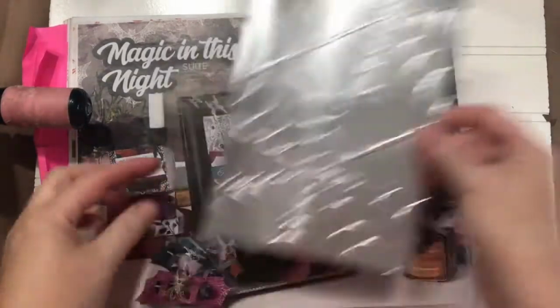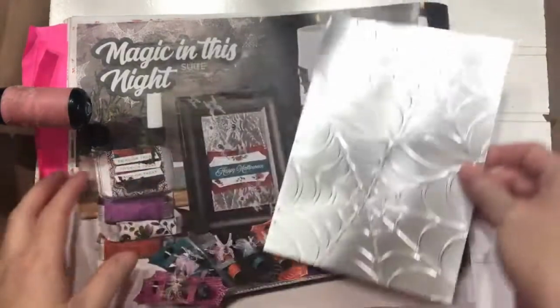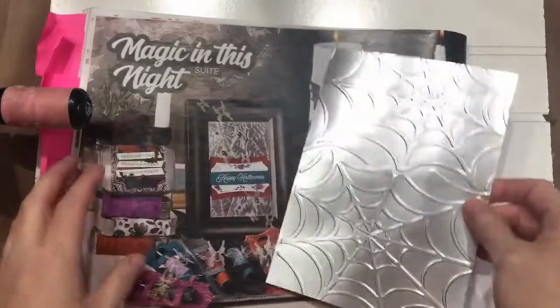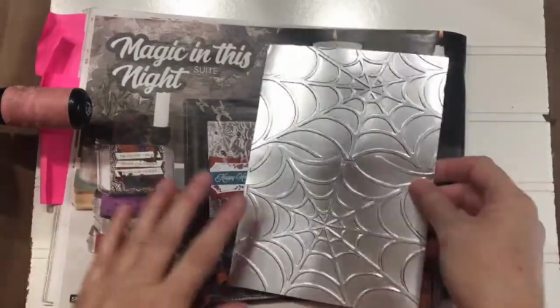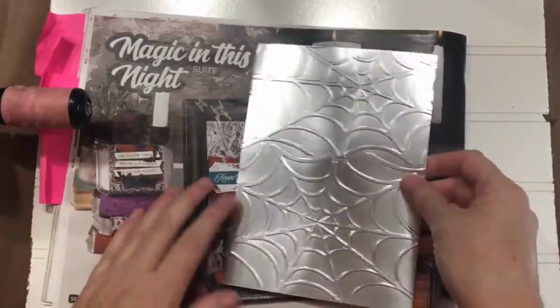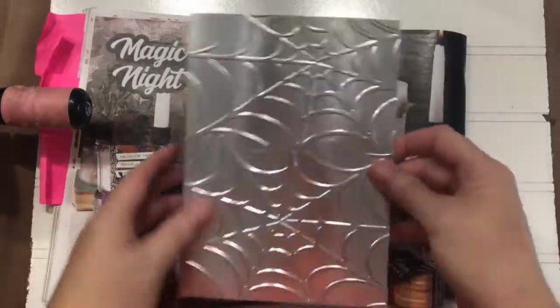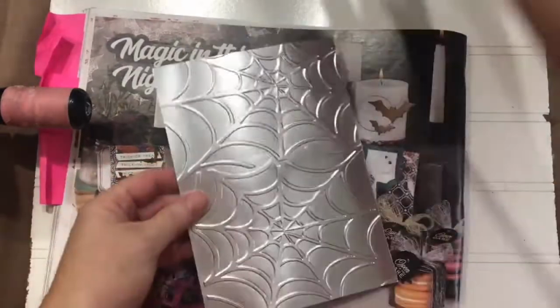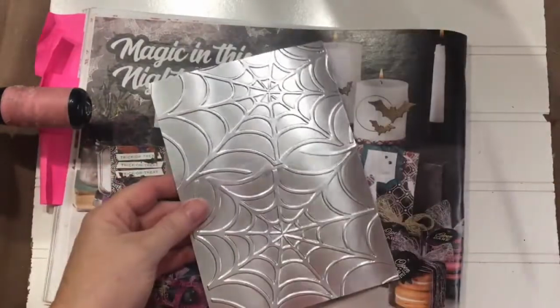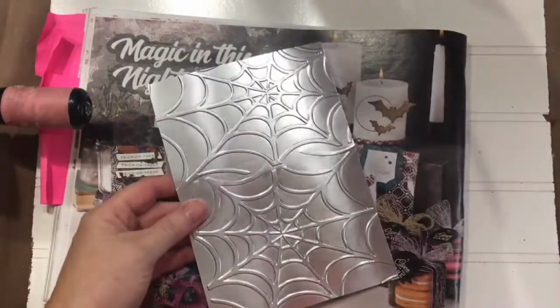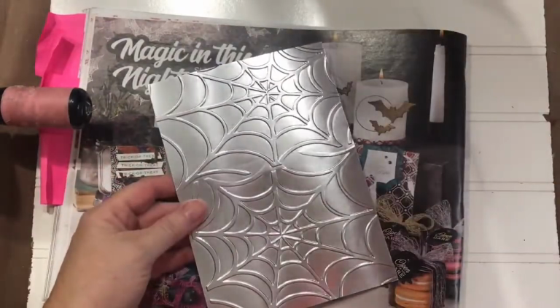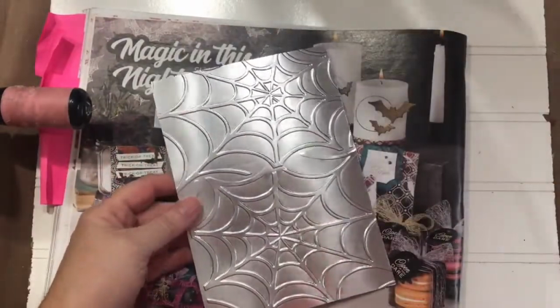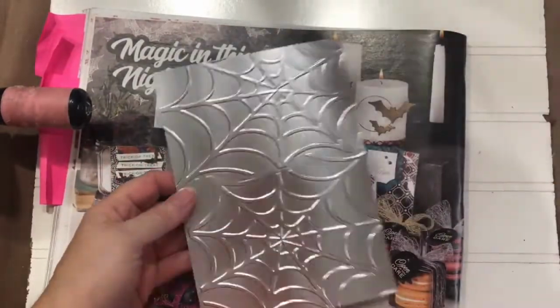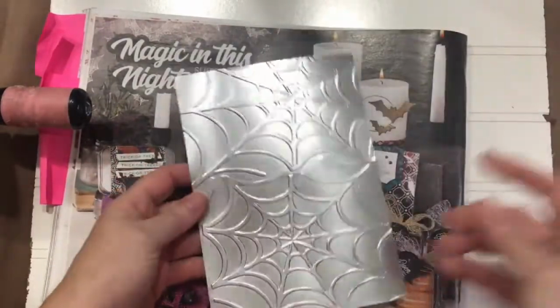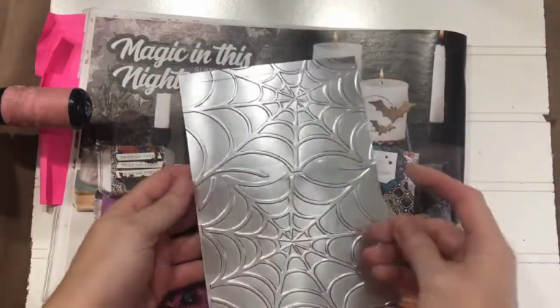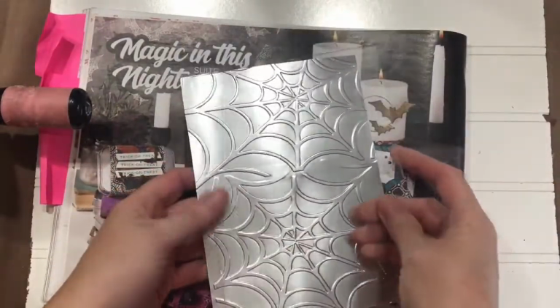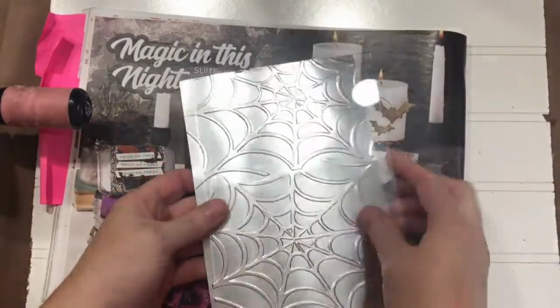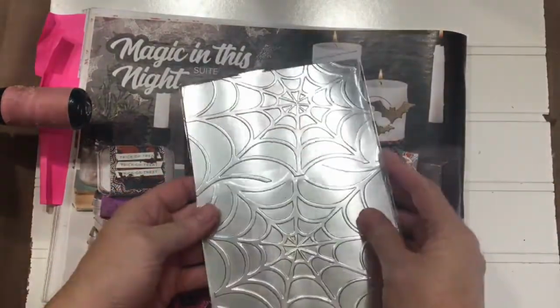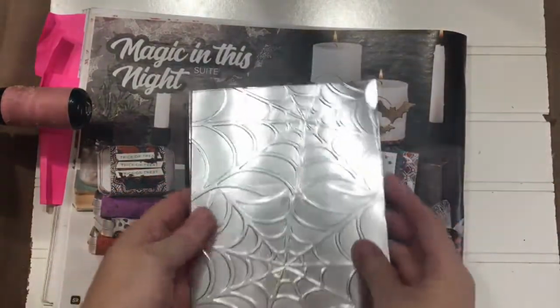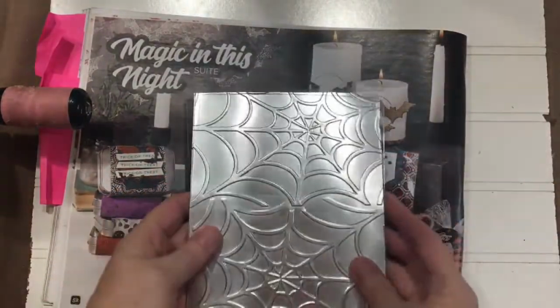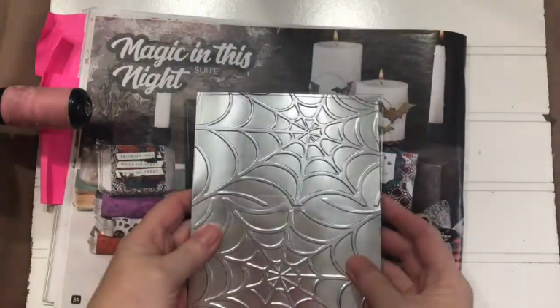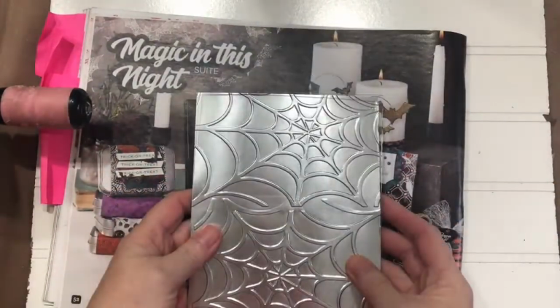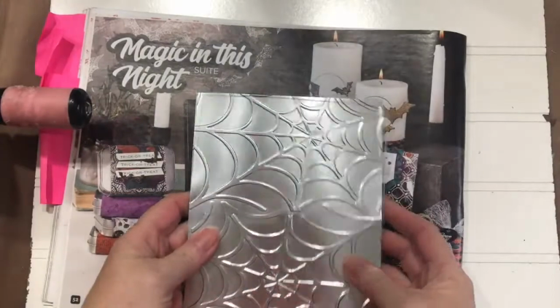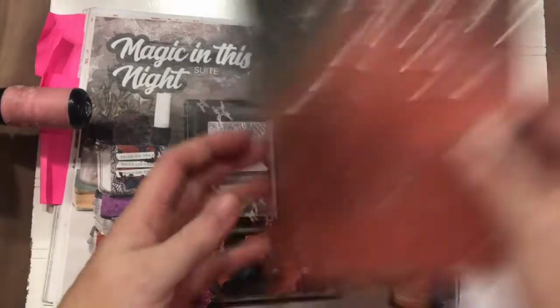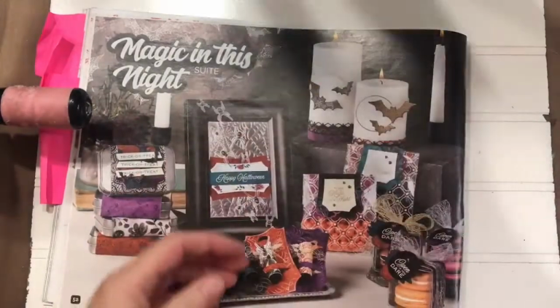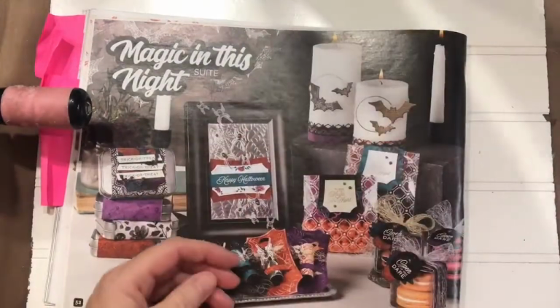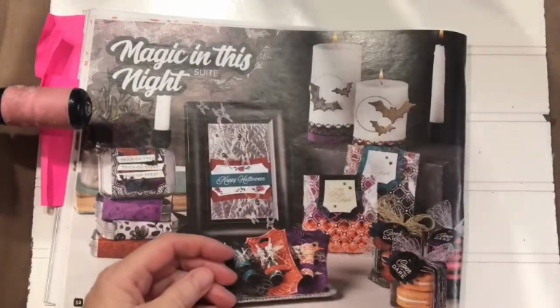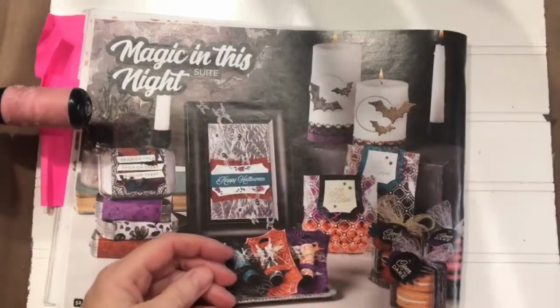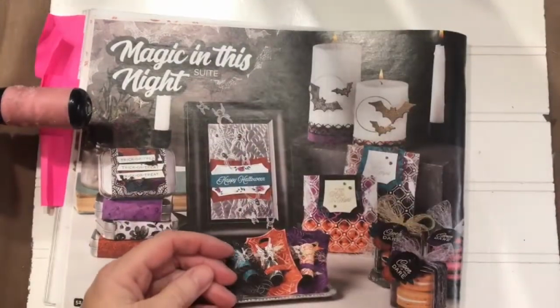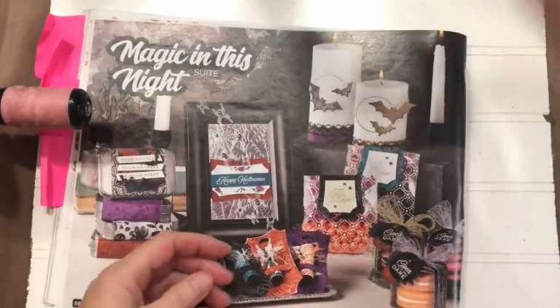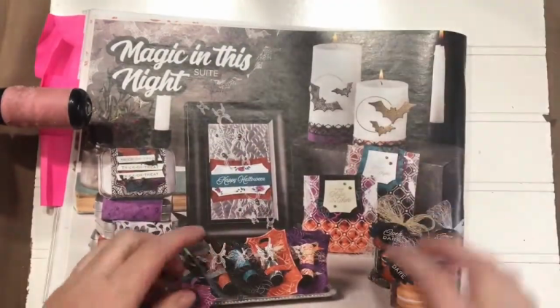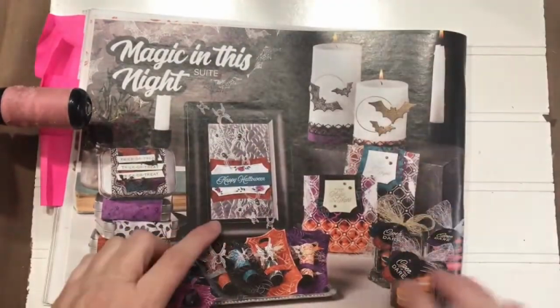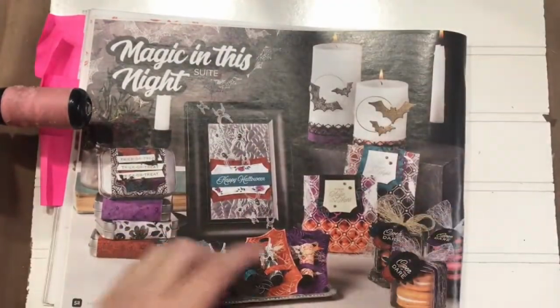That'll be all ready to go behind our glass, just like that. So we've got that set aside.